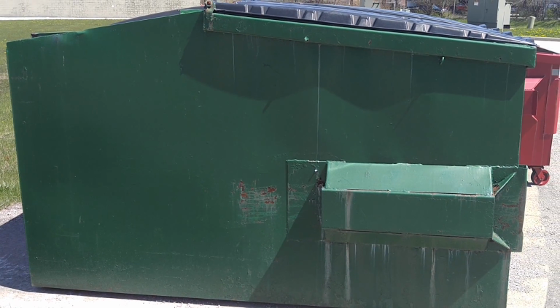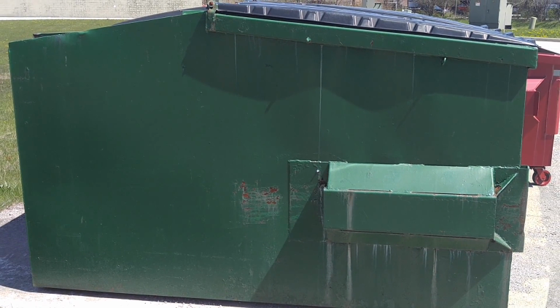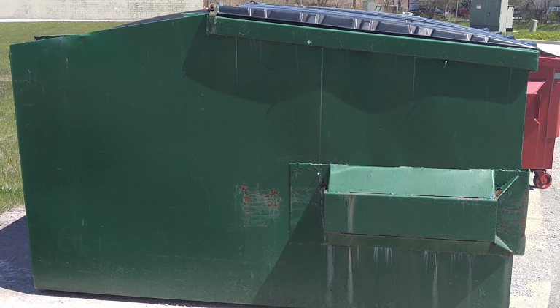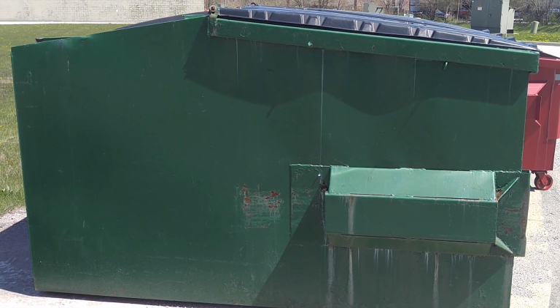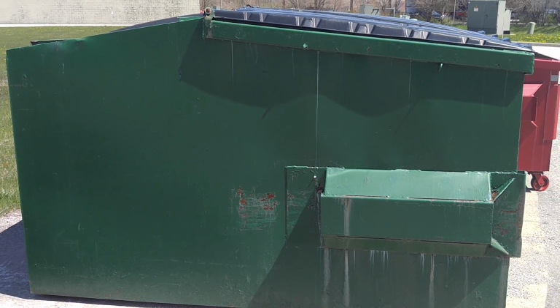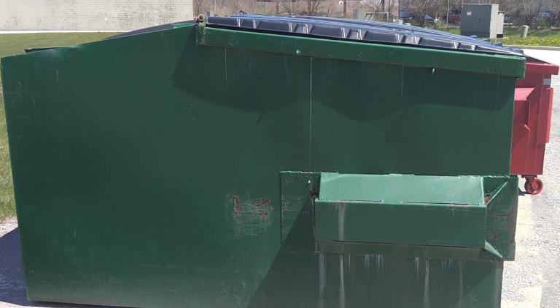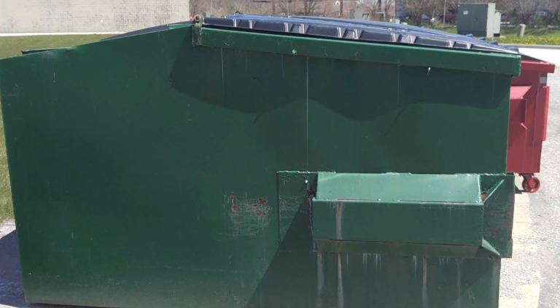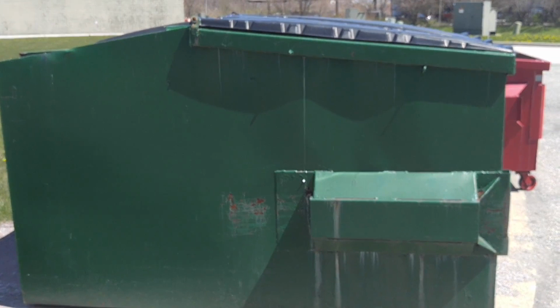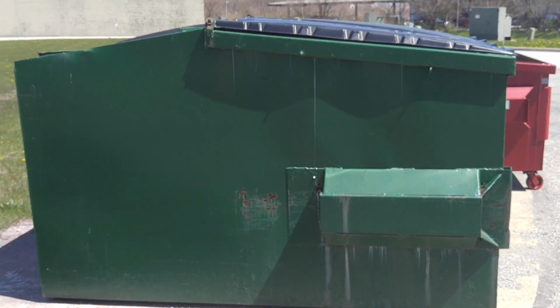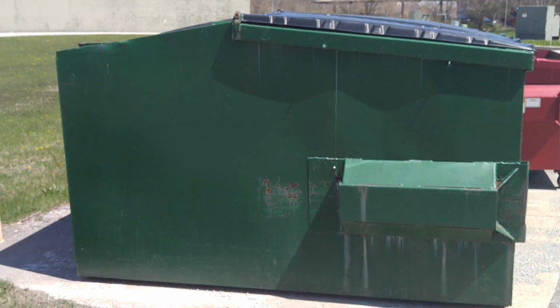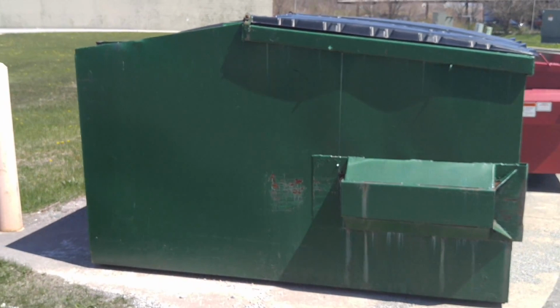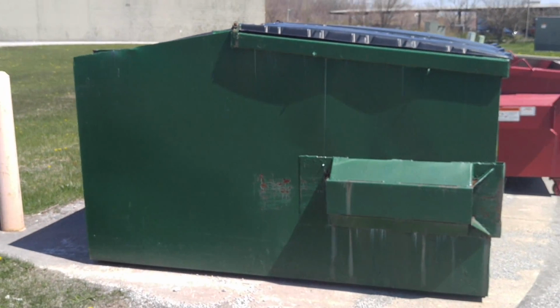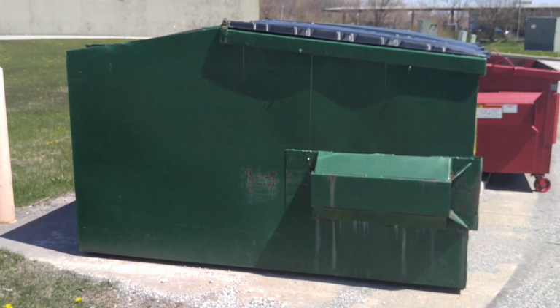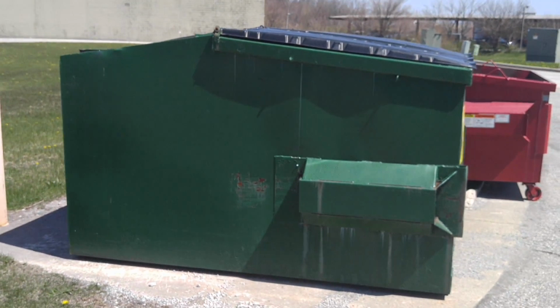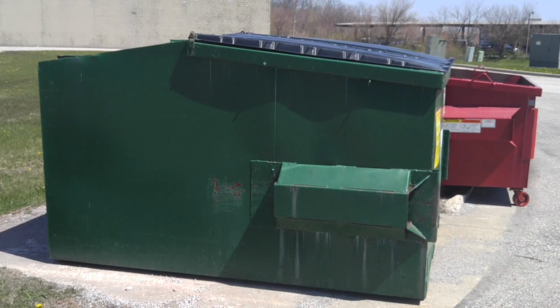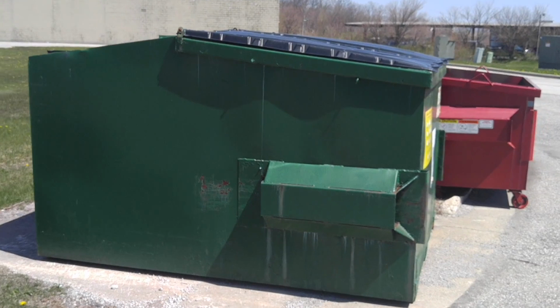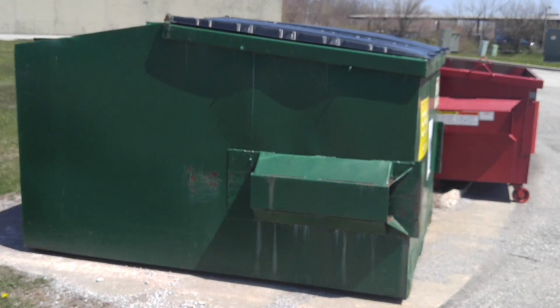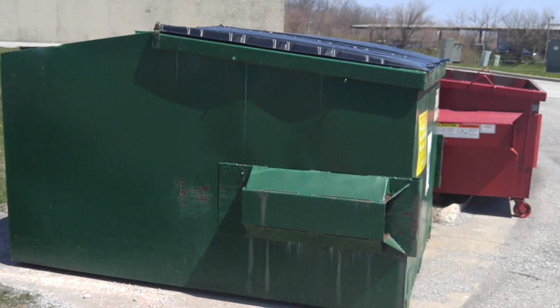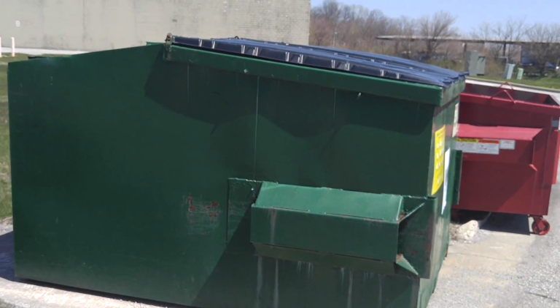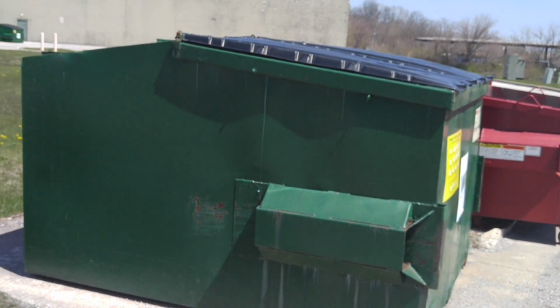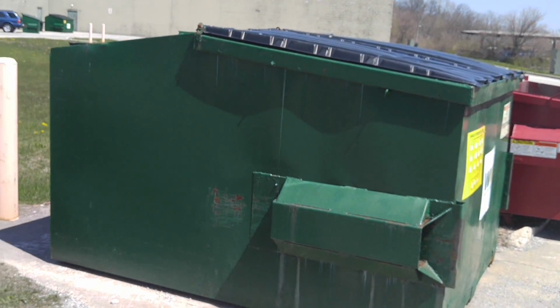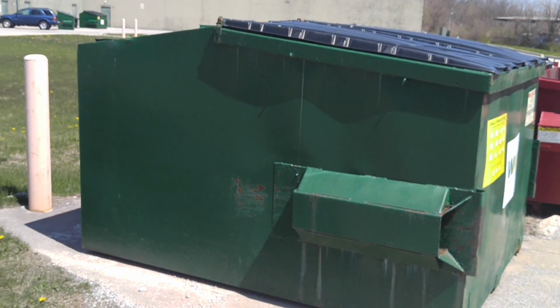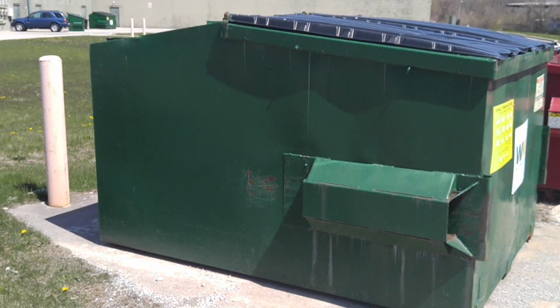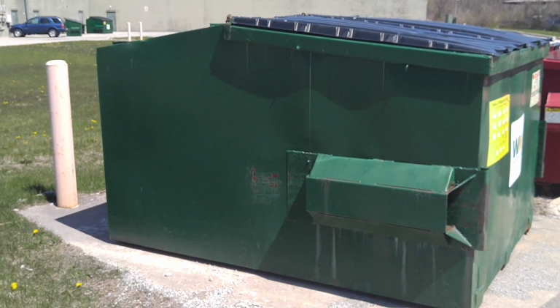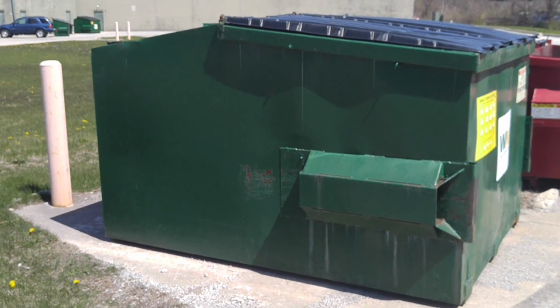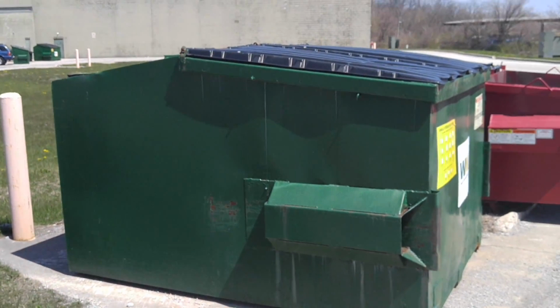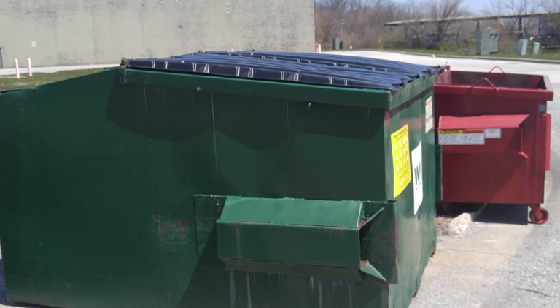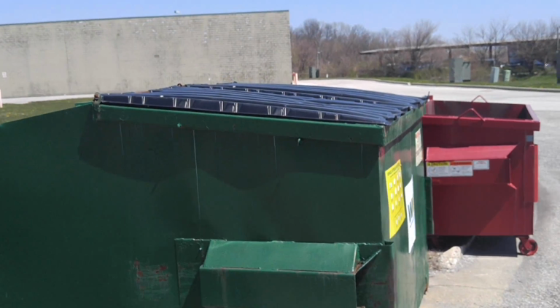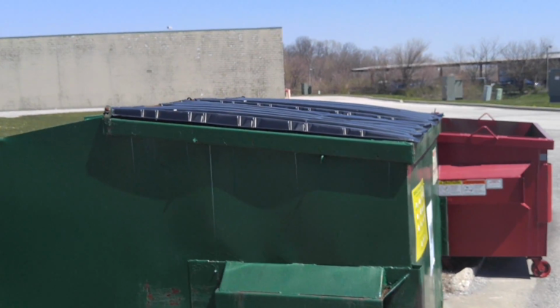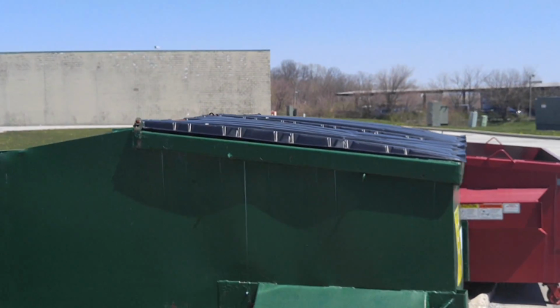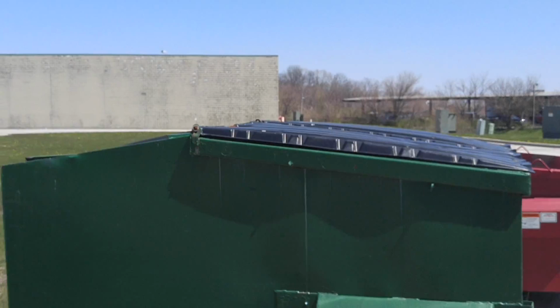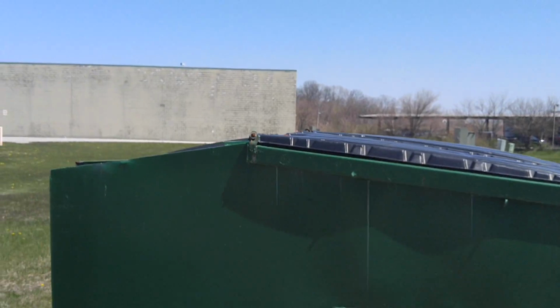Hello and welcome. I'm on the lot at a garbage dumpster. Let's take a look. Now this would be considered large by EPA class. You notice it has front and rear entries.